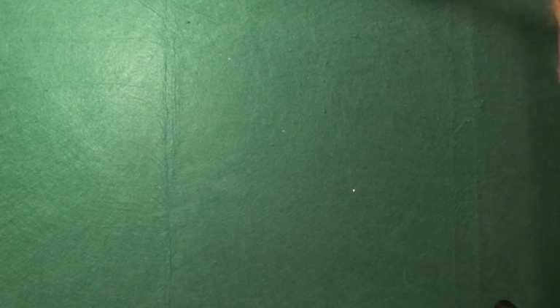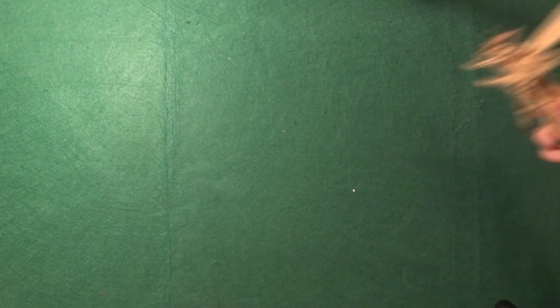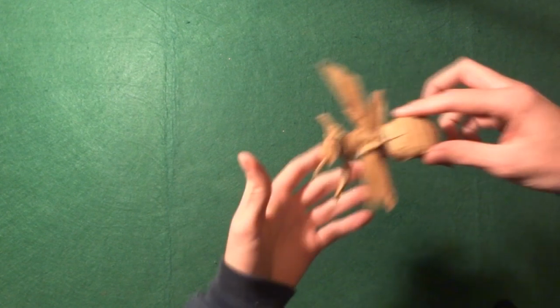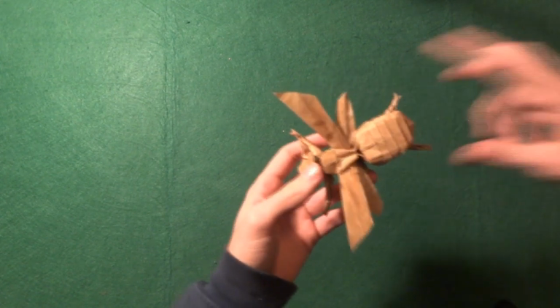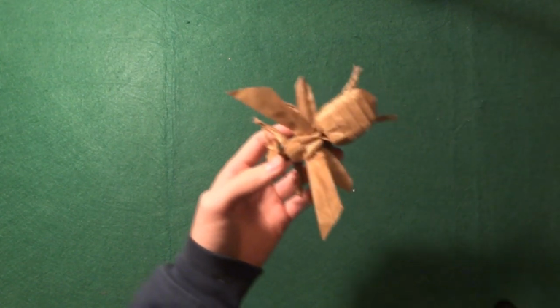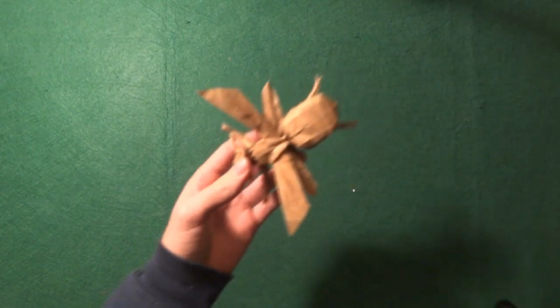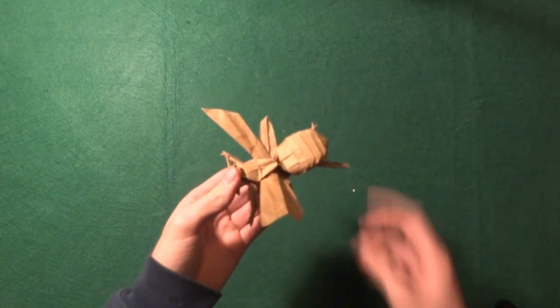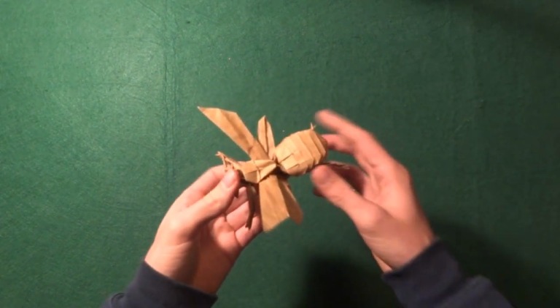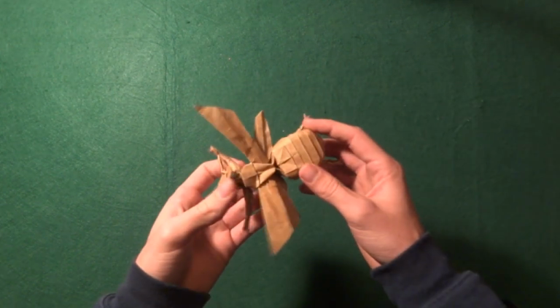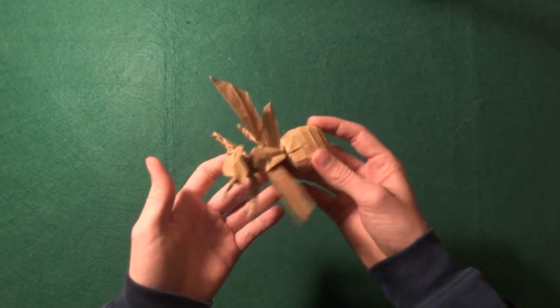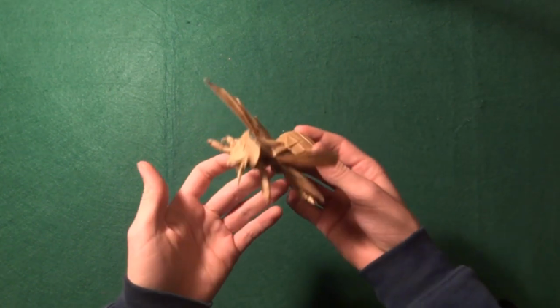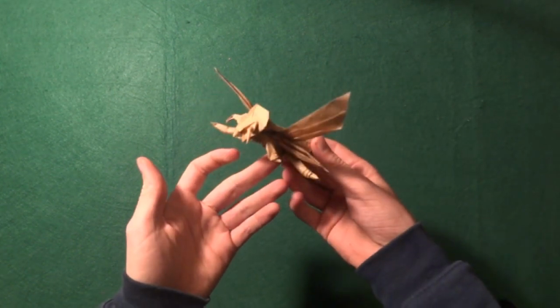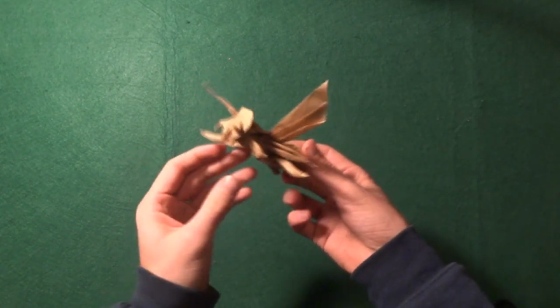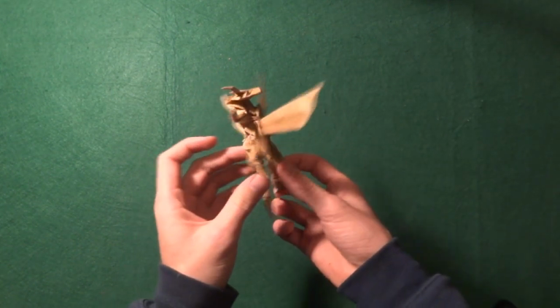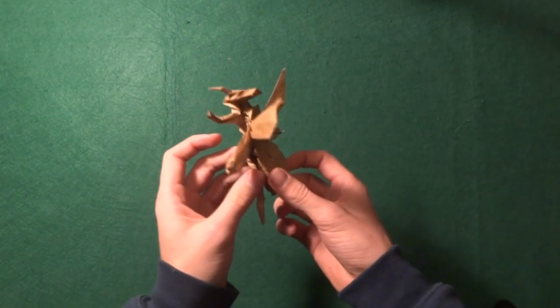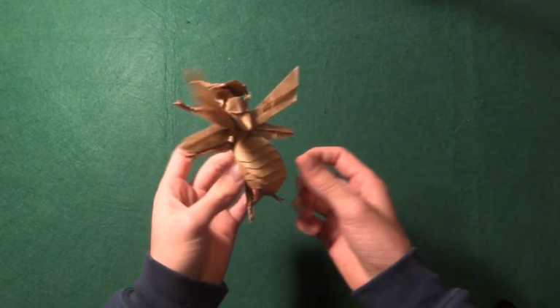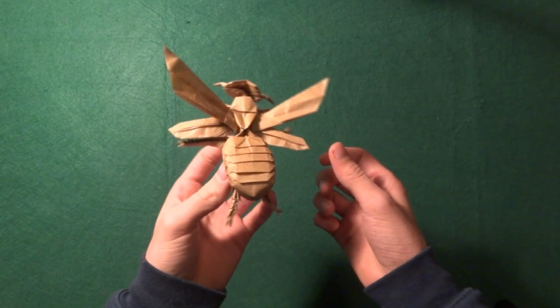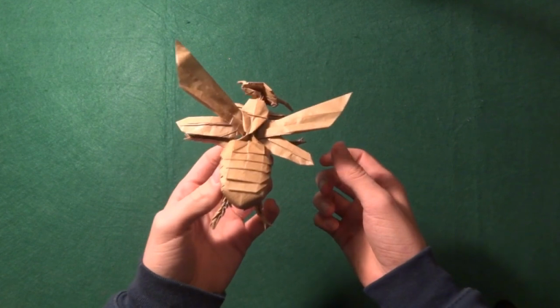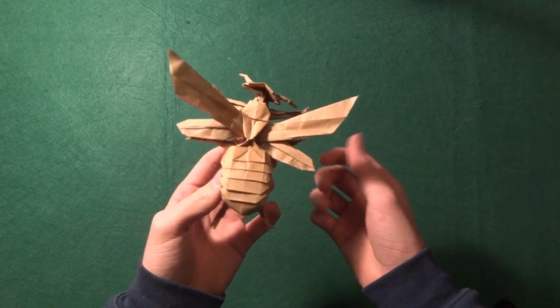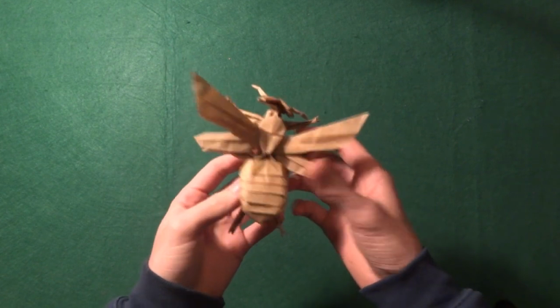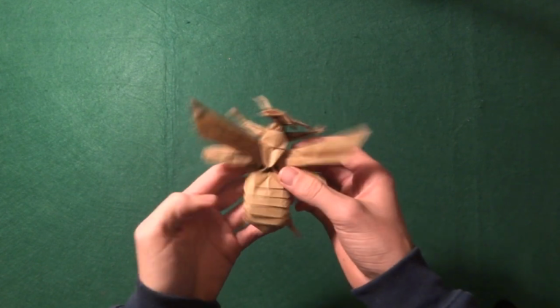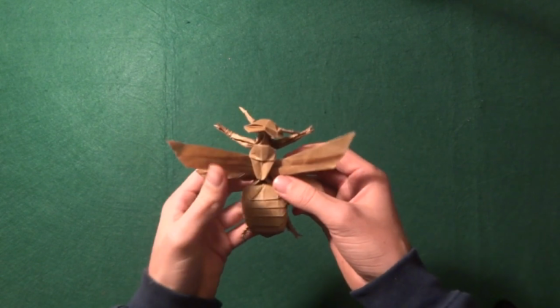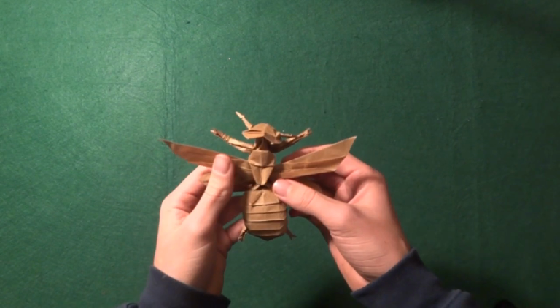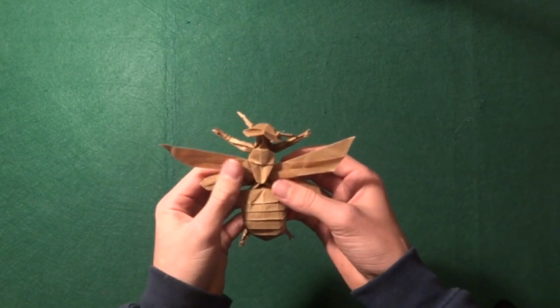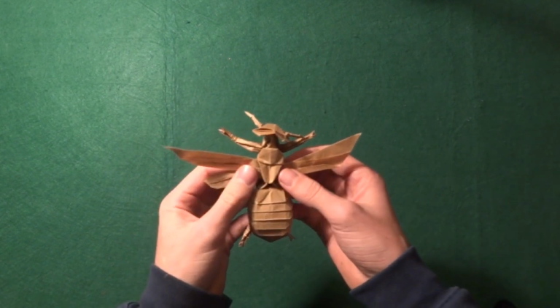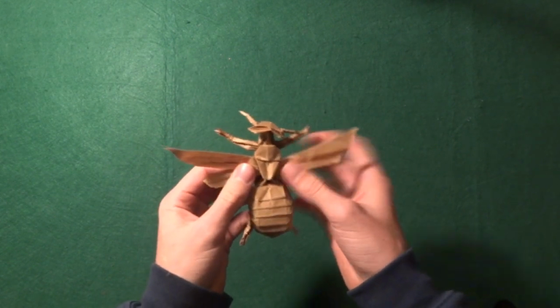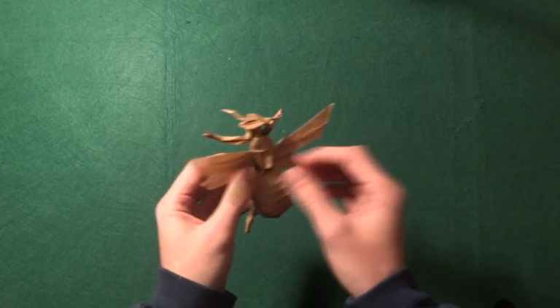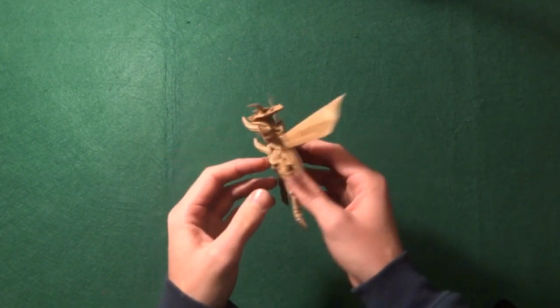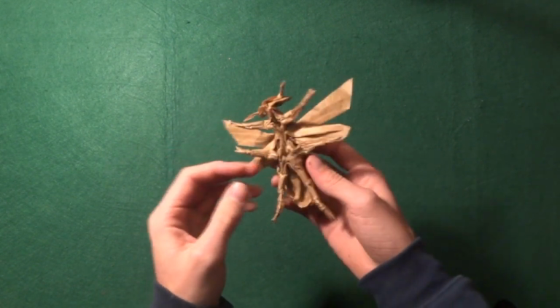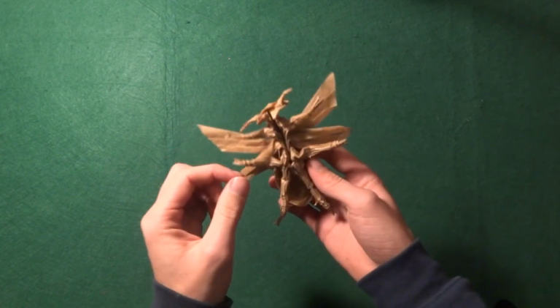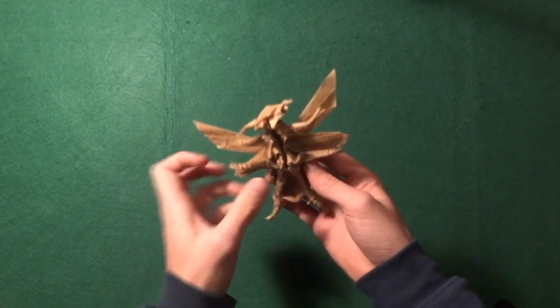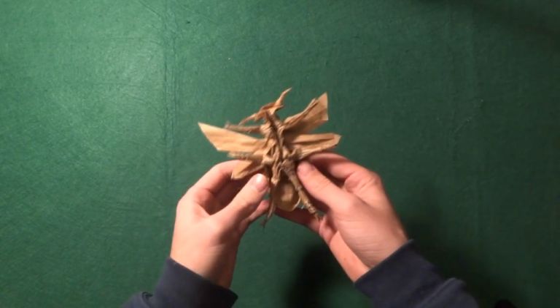Next I have Satoshi Kamiya's Wasp — really cool. I also have a timelapse on this one.